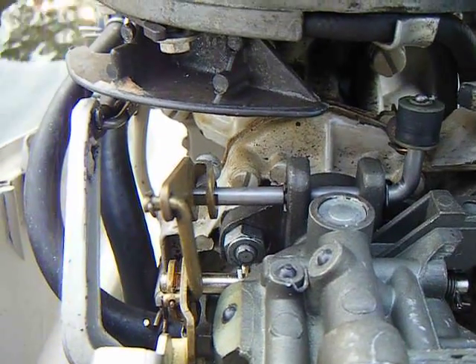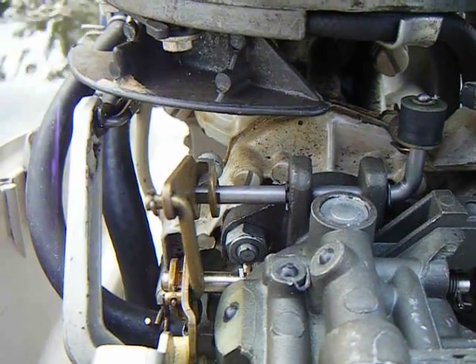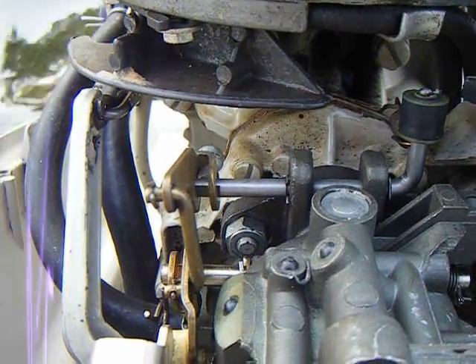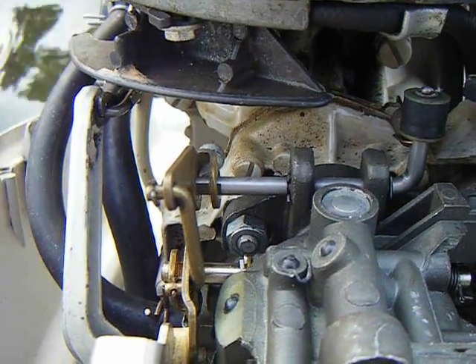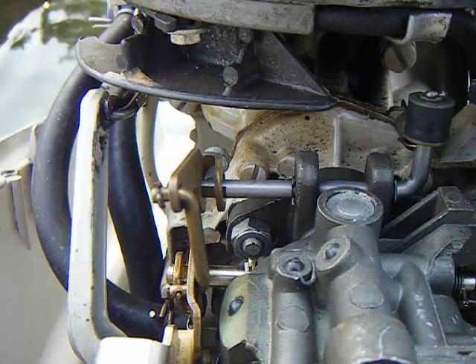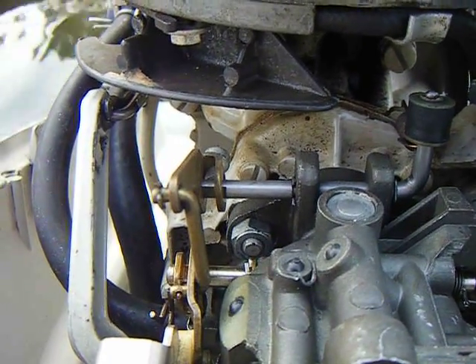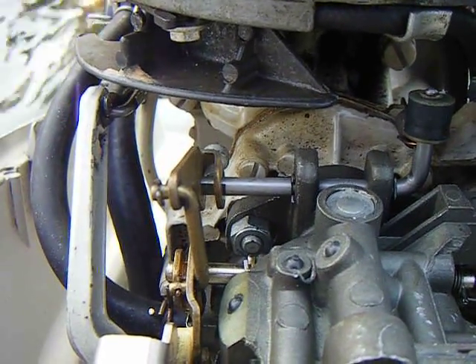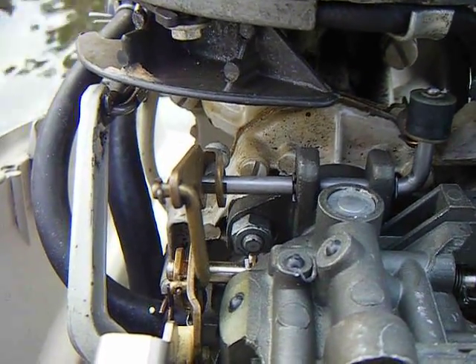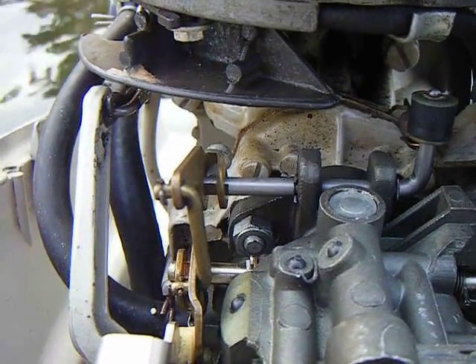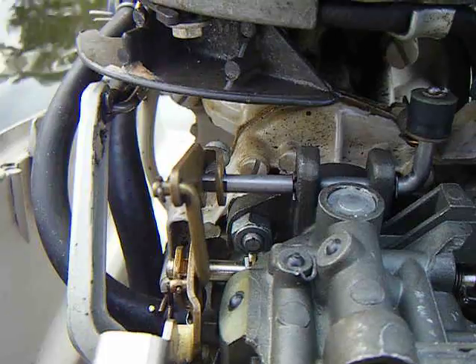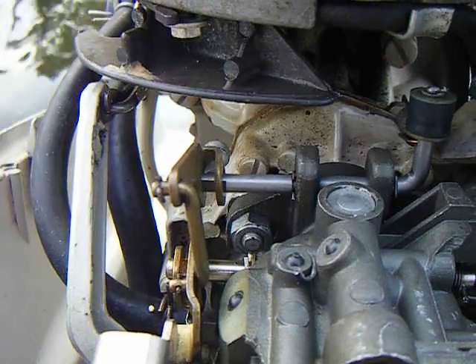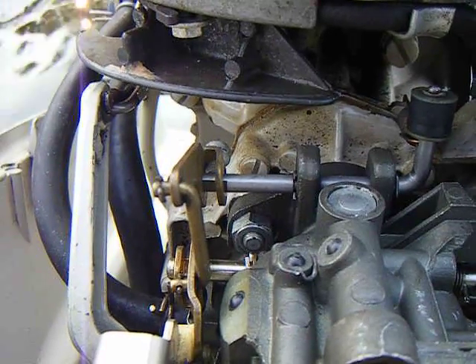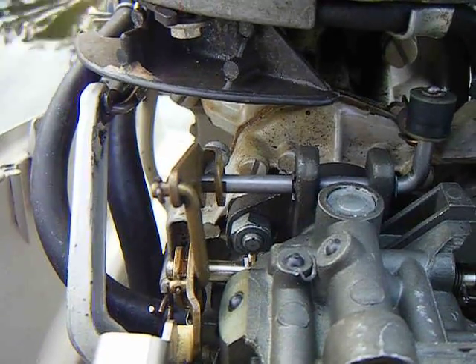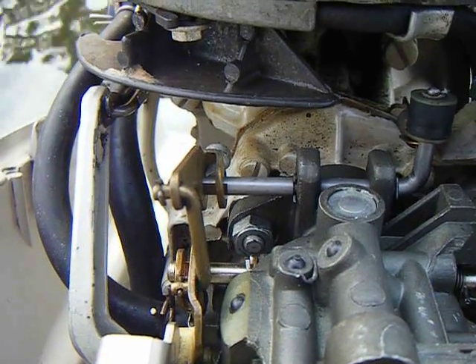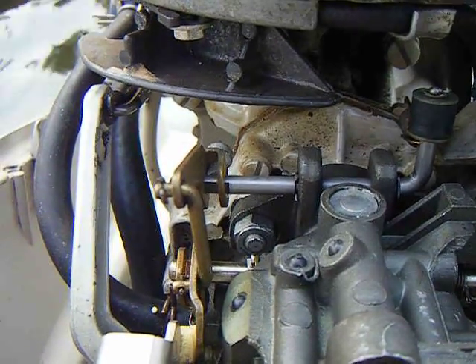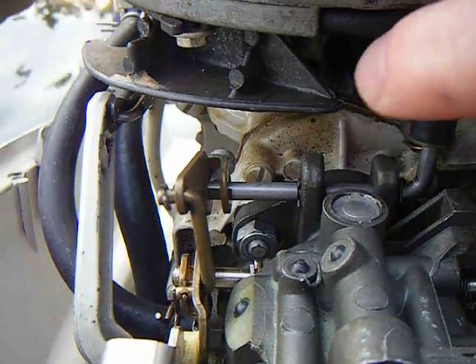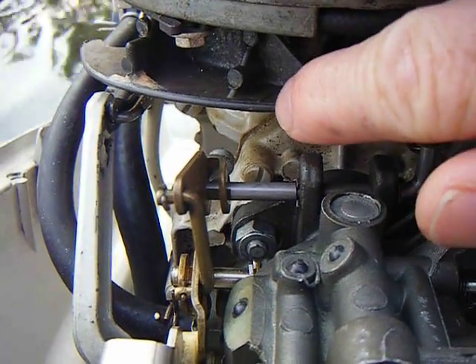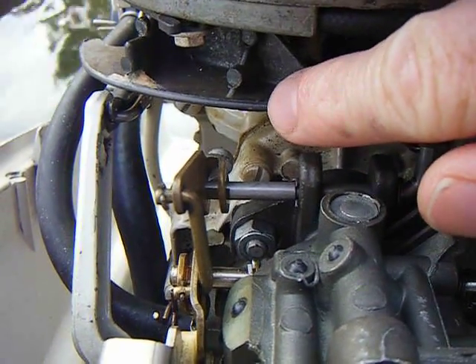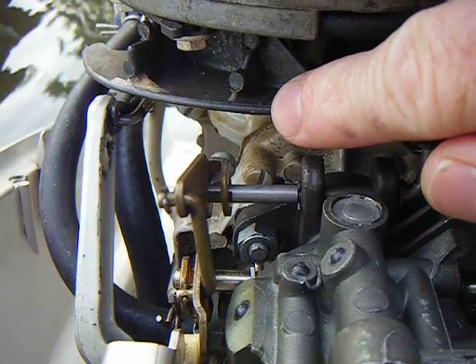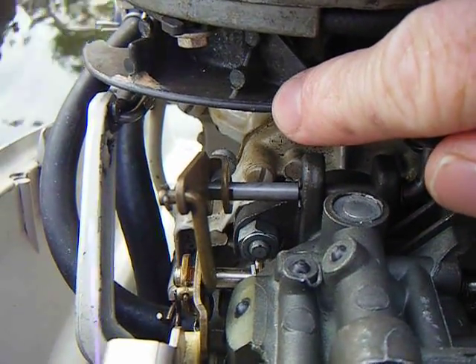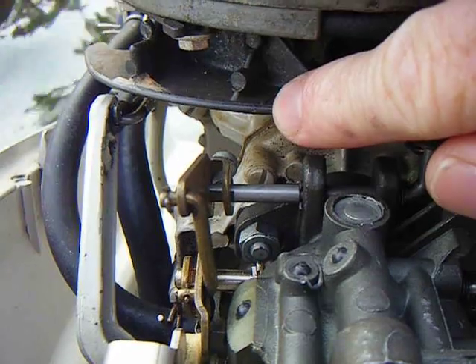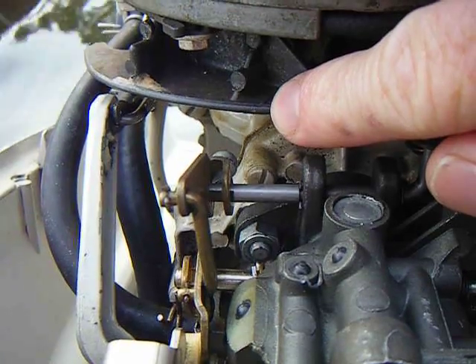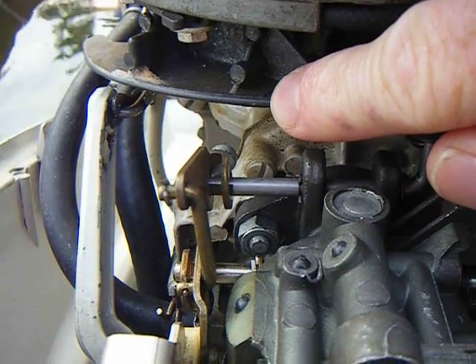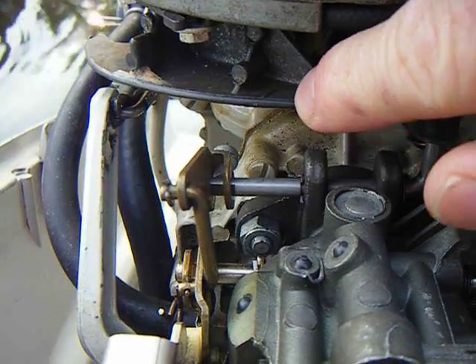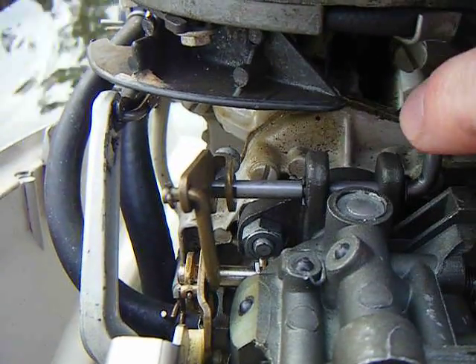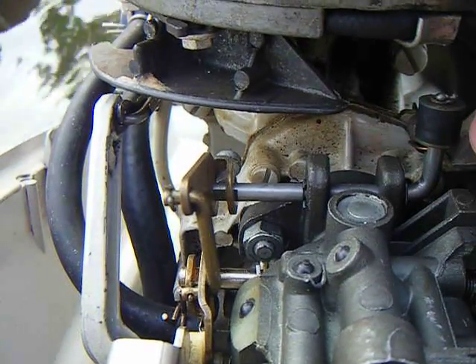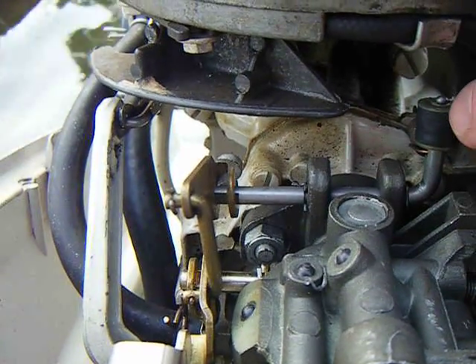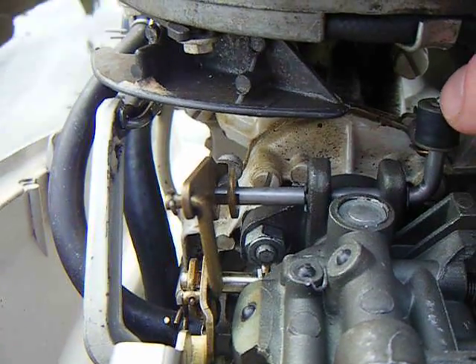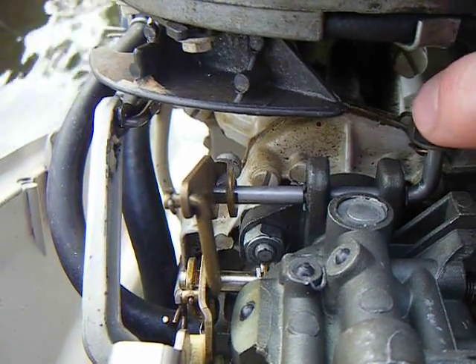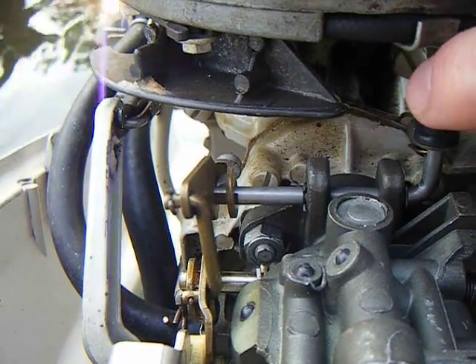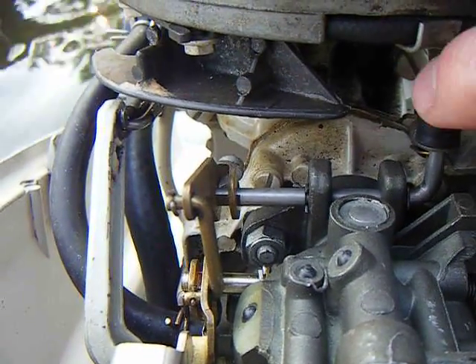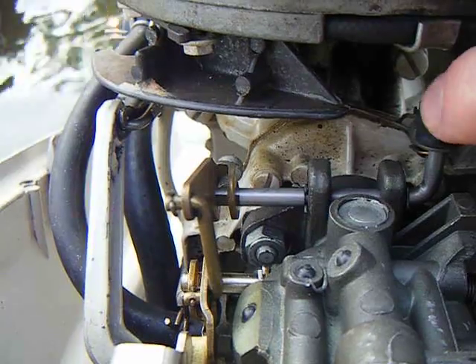This is a 1965 Johnson 5-horse, and we're just going to show where the synchronization marks are for the carburetor. On this cam follower, we've got a mark right here. This is going to line up with this wheel, this cam follower wheel.